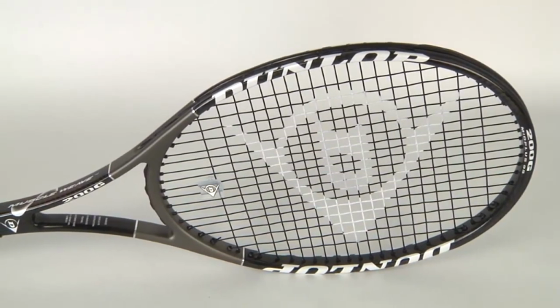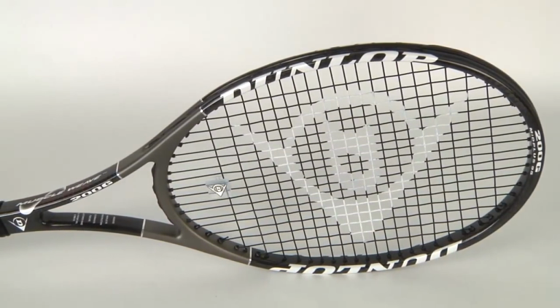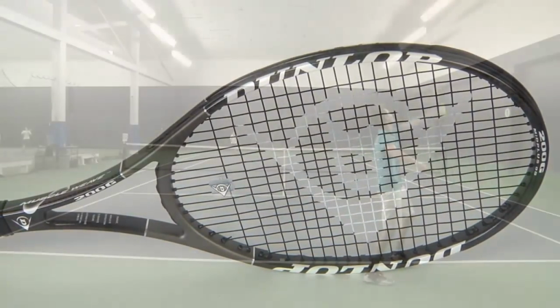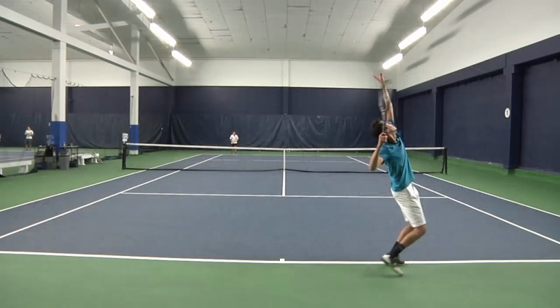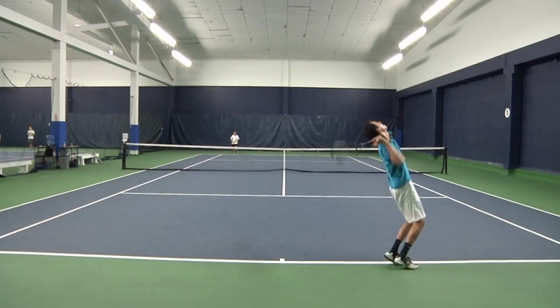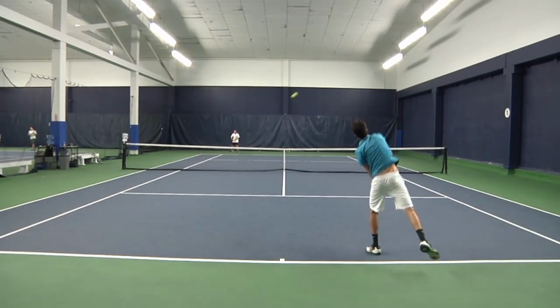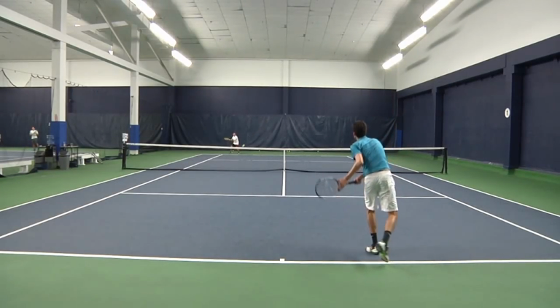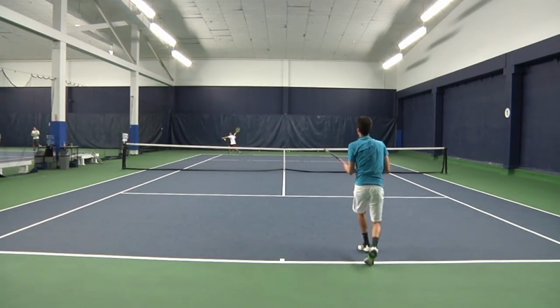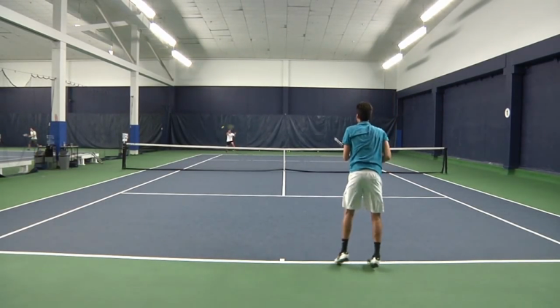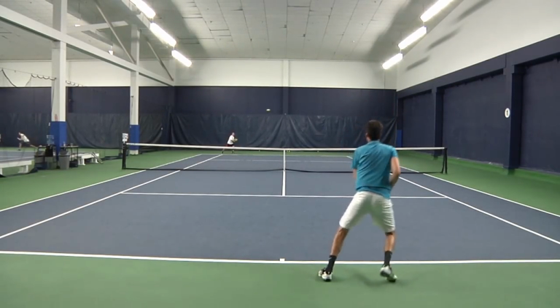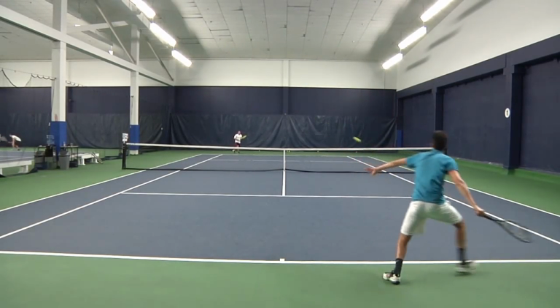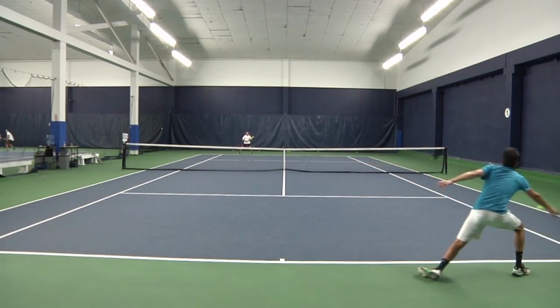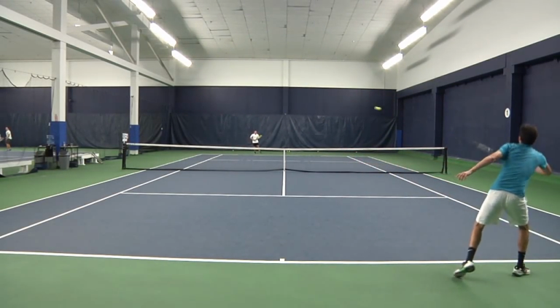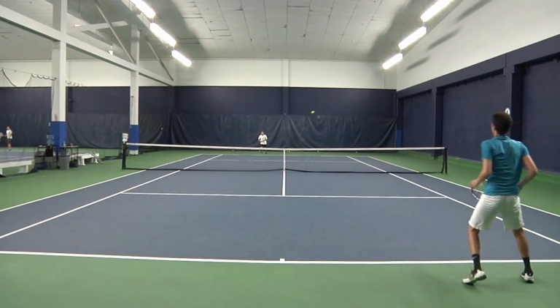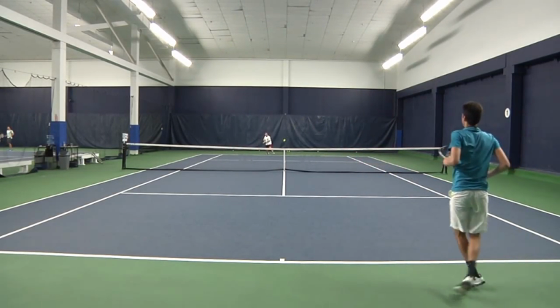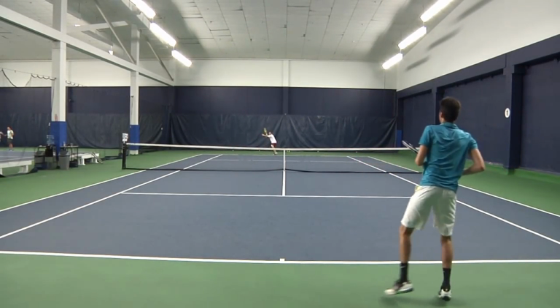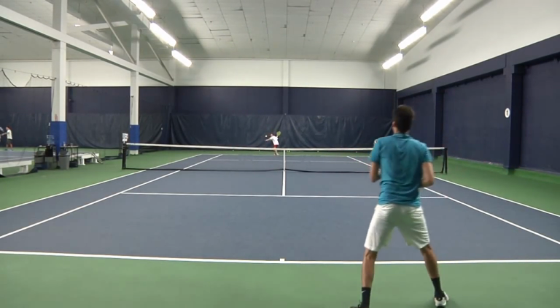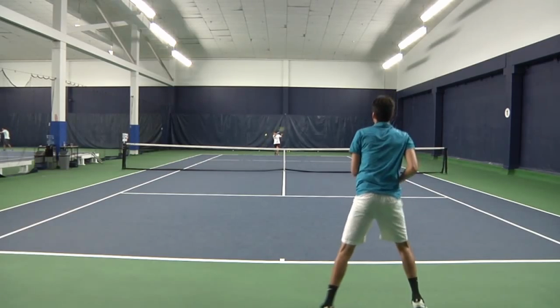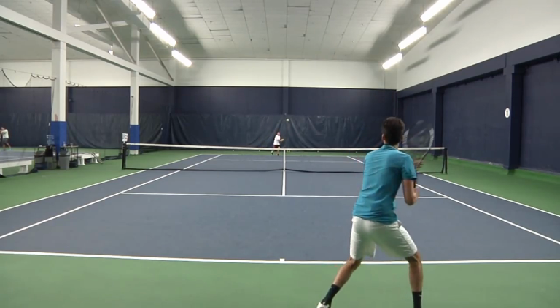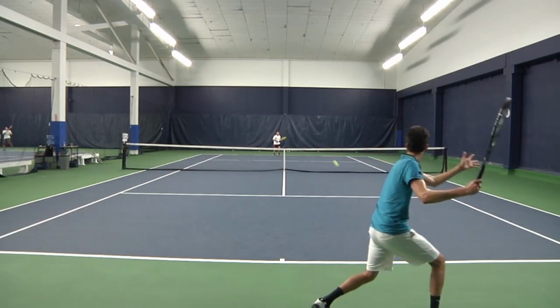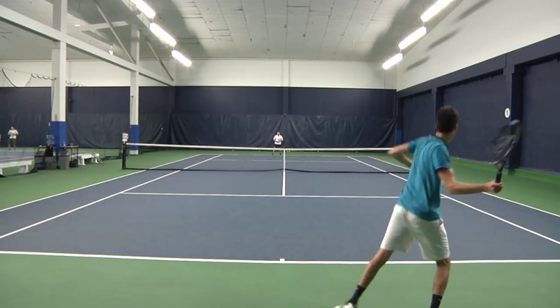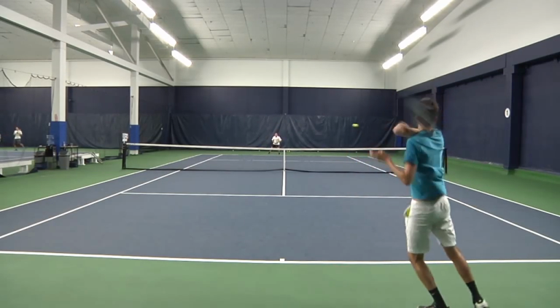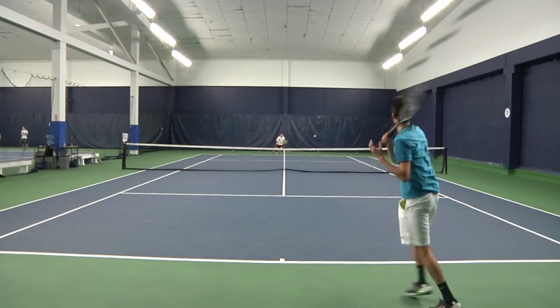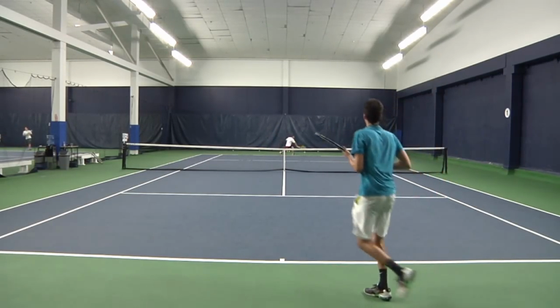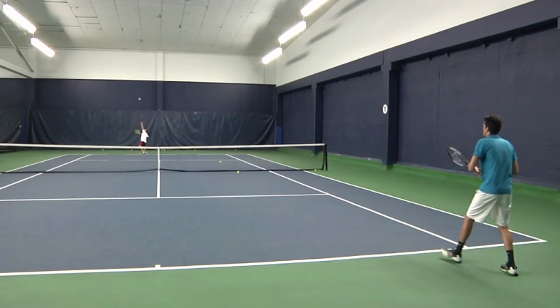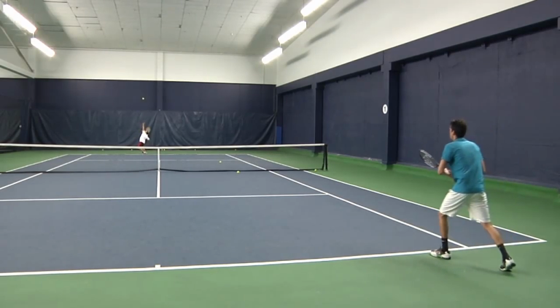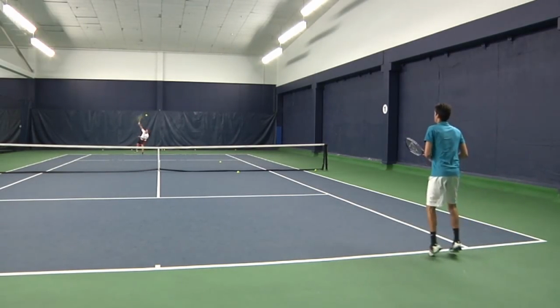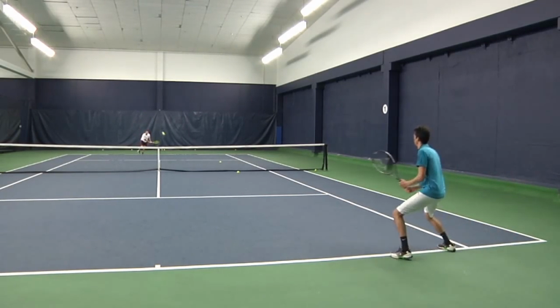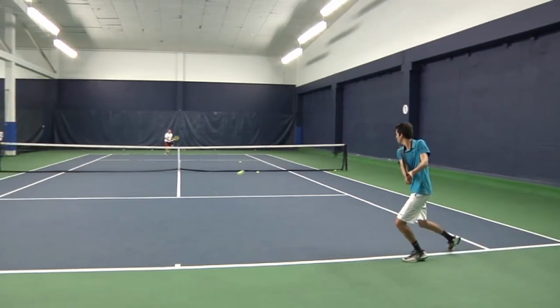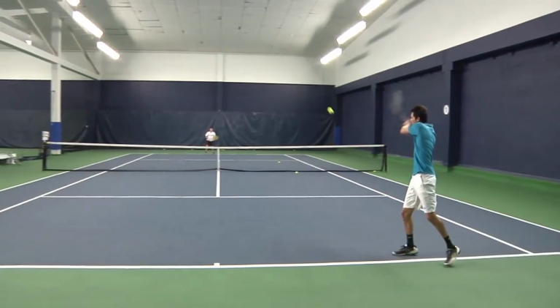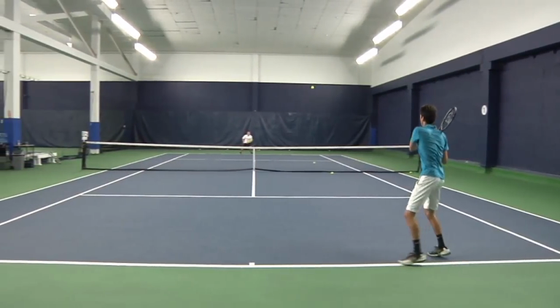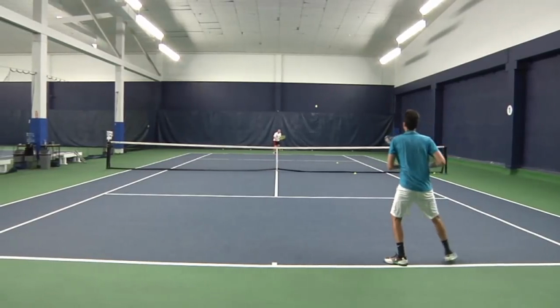It felt a little too stiff for my taste from the baseline, although I was able to control the ball very well coming off of my strings. It took me a few rallies to get used to this racket, but once I got the hang of it, it felt awesome.